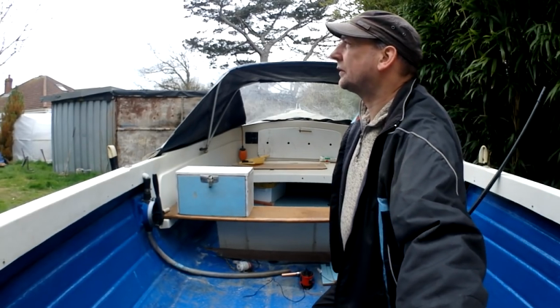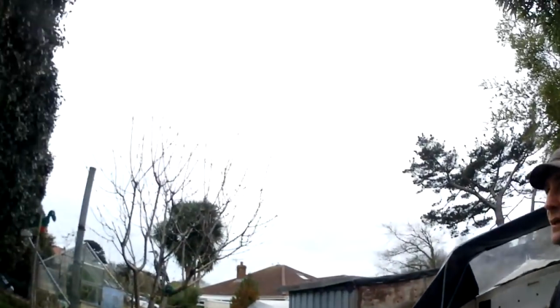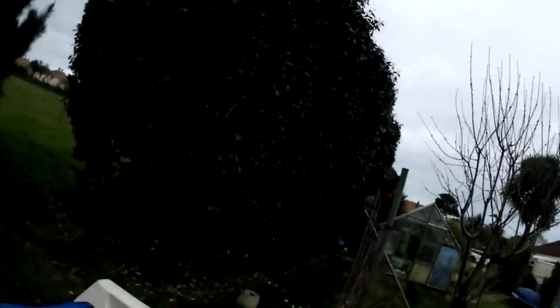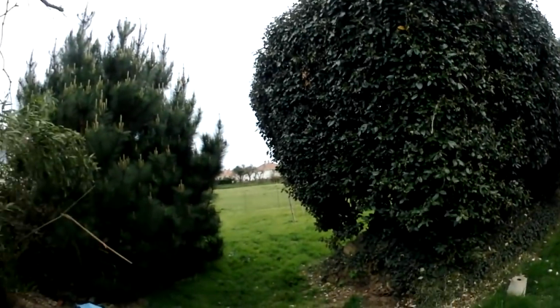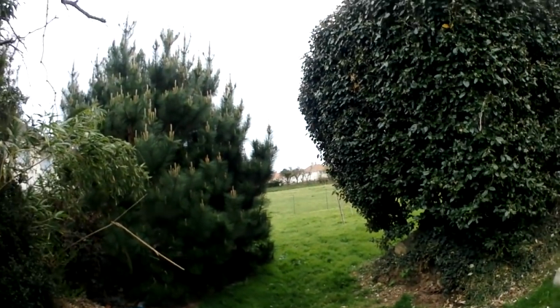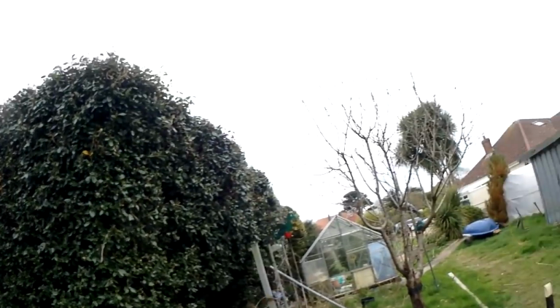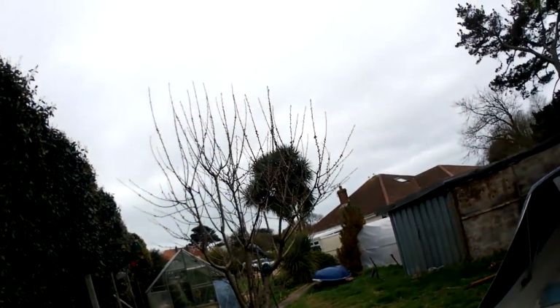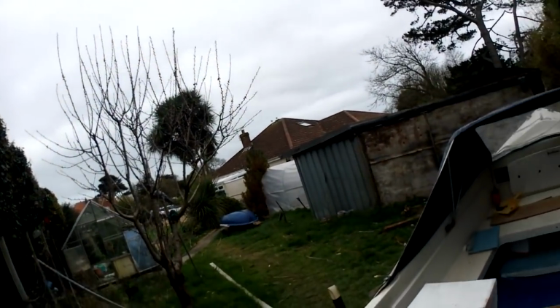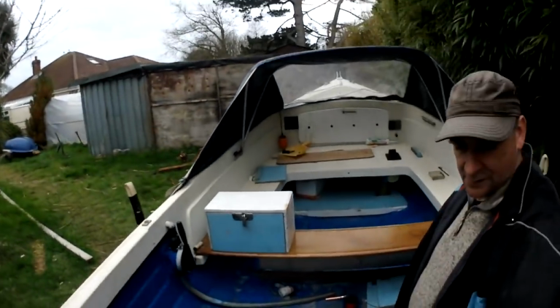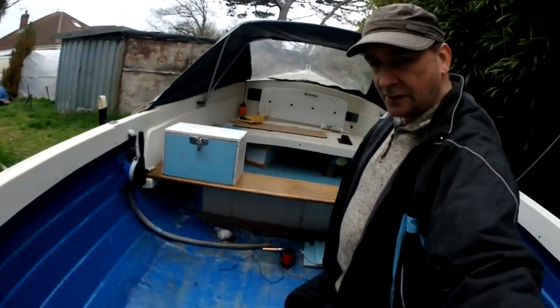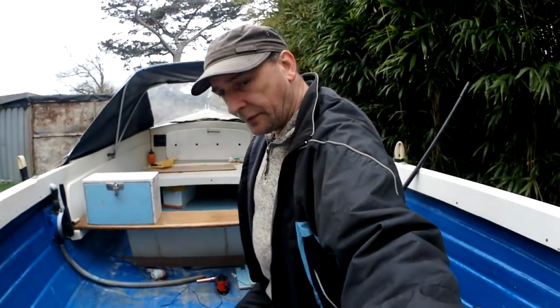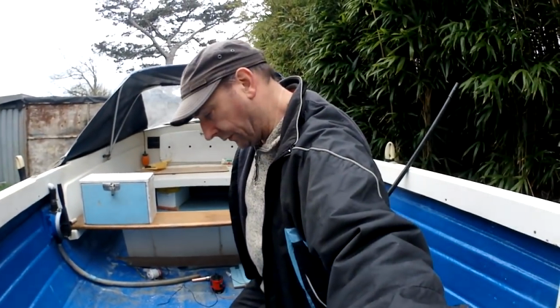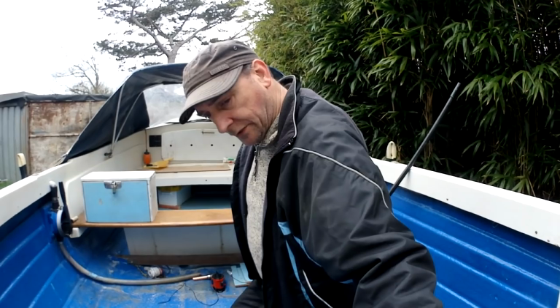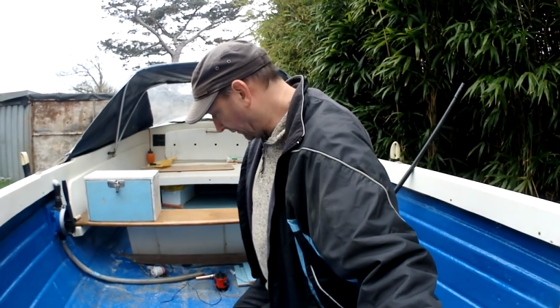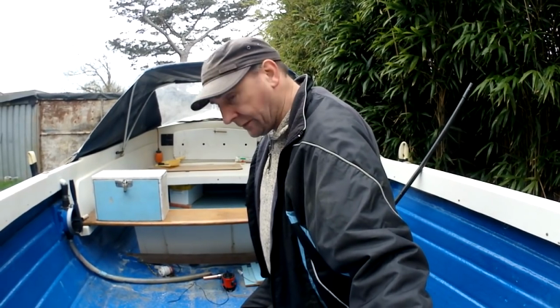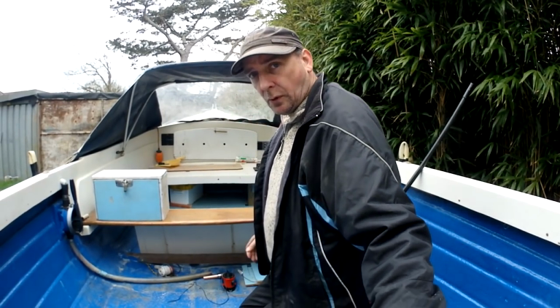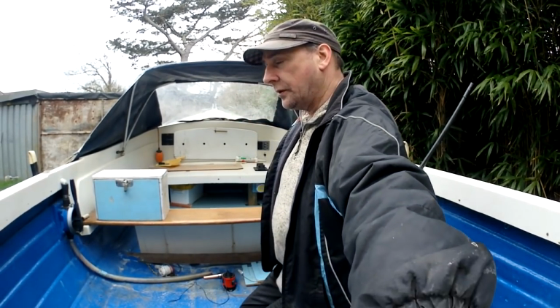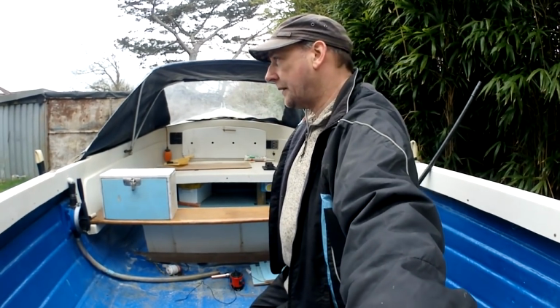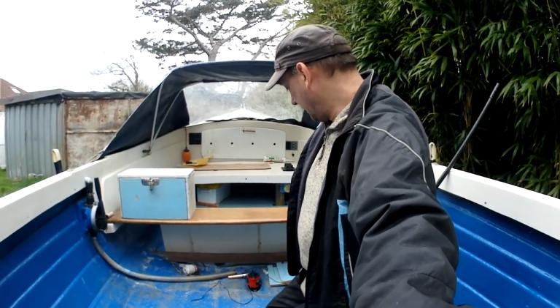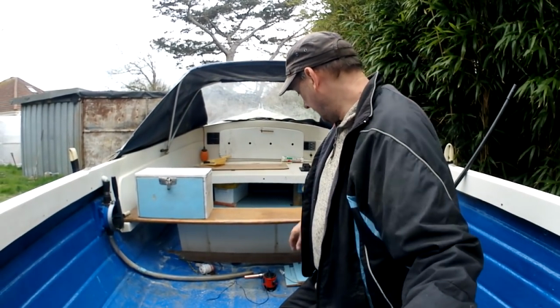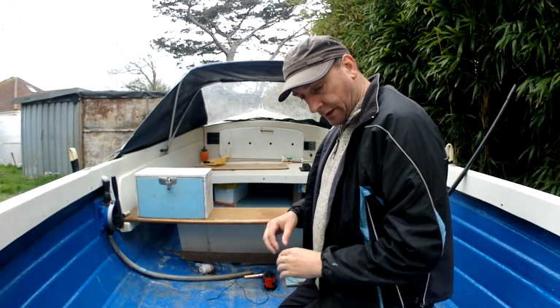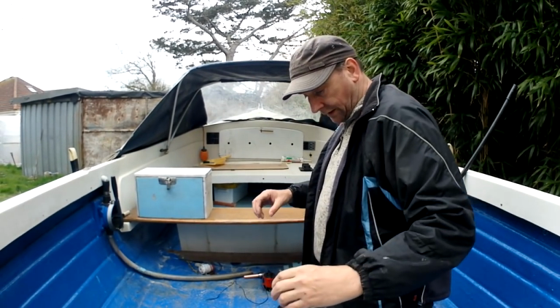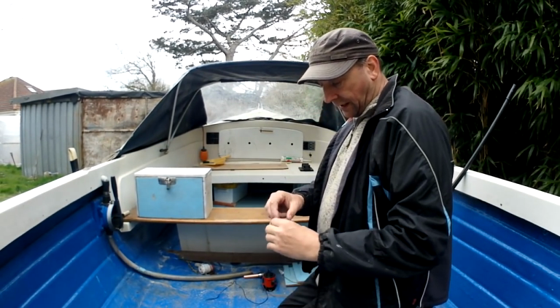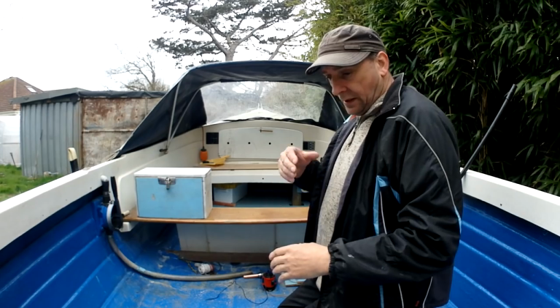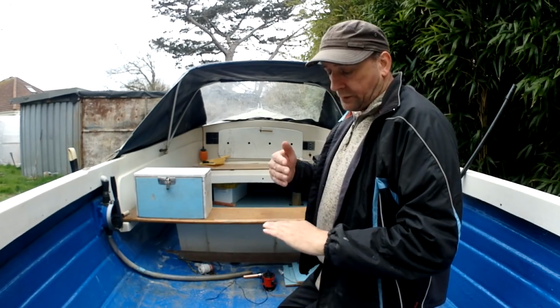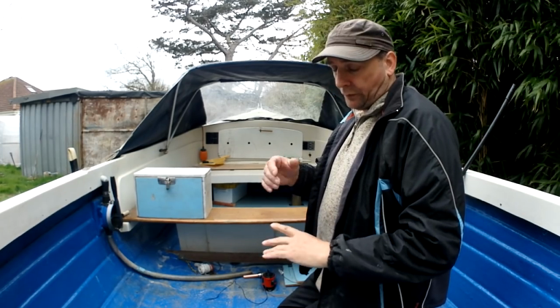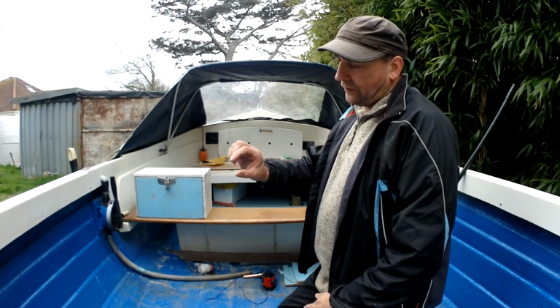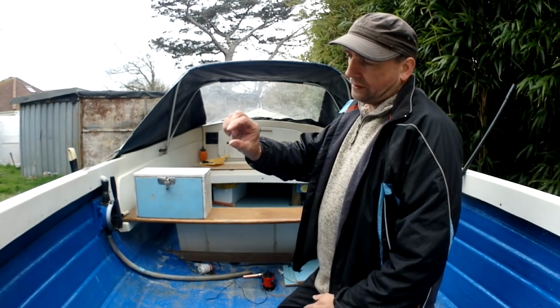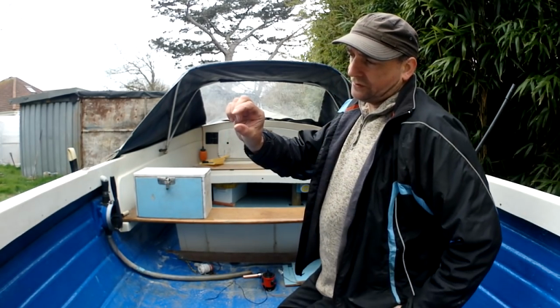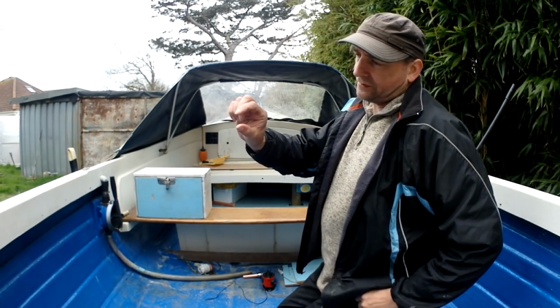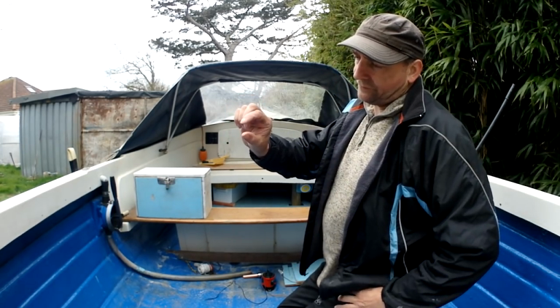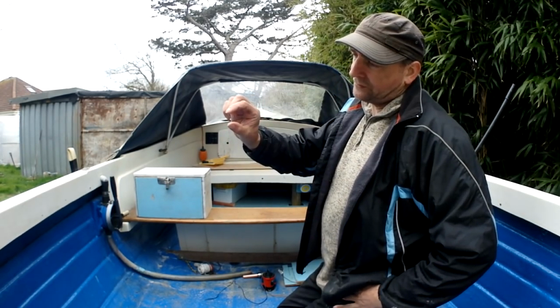As you can see the weather has gone horrible again - it's been blowing a gale for the last day or so. But fortunately we got what we needed done the other day, which was the resin inside the keel area. Obviously we didn't fill the keel, we've only done it about two centimetres depth.